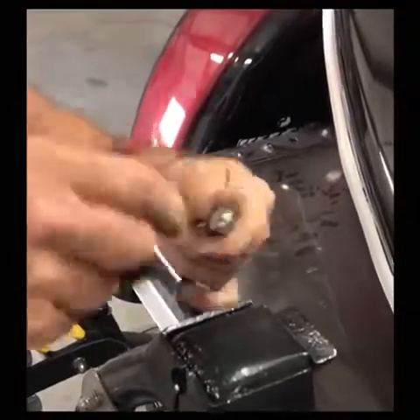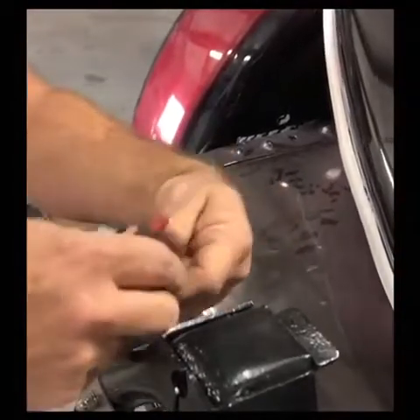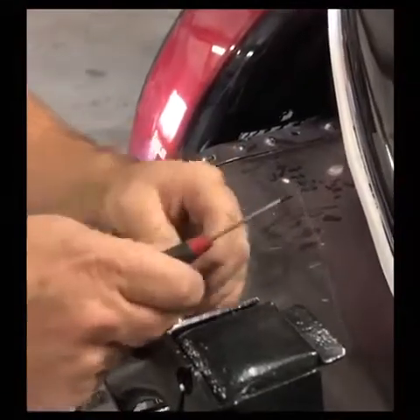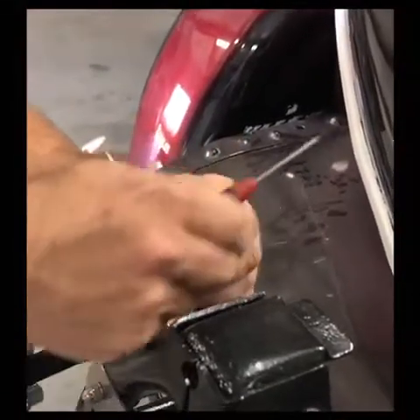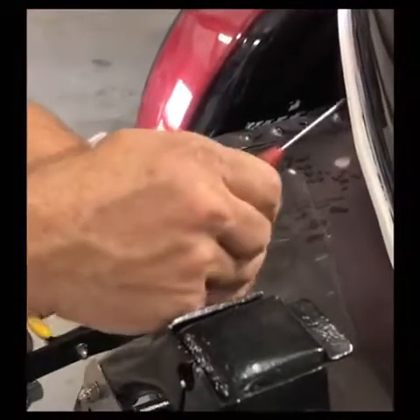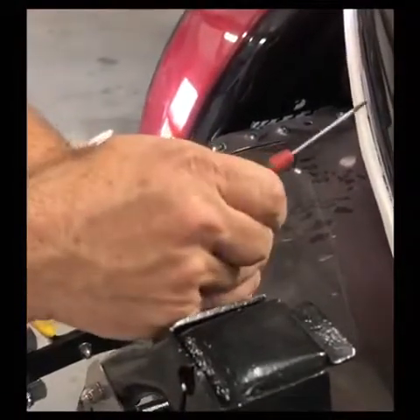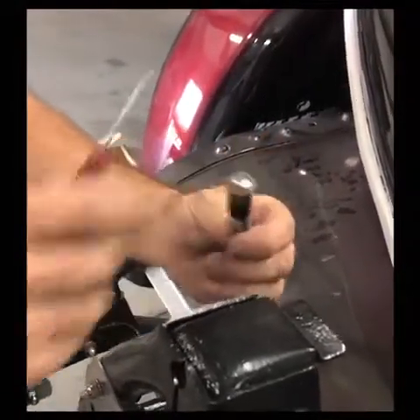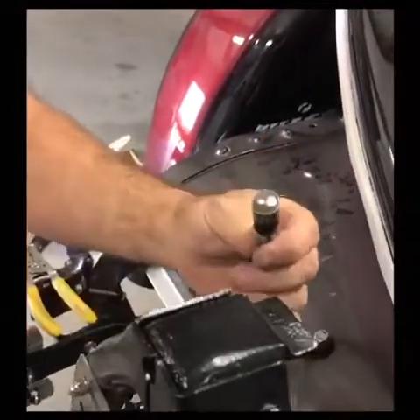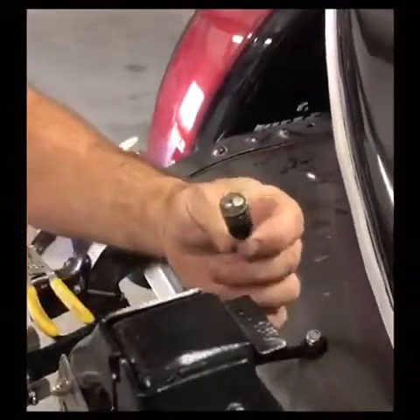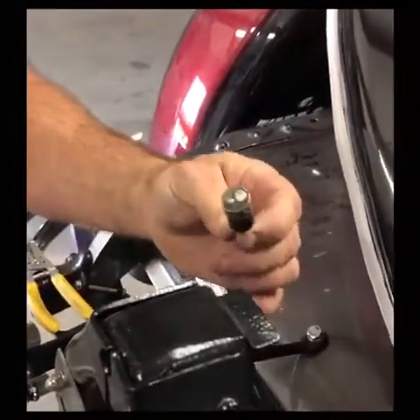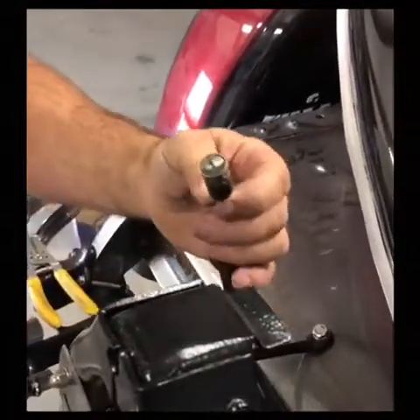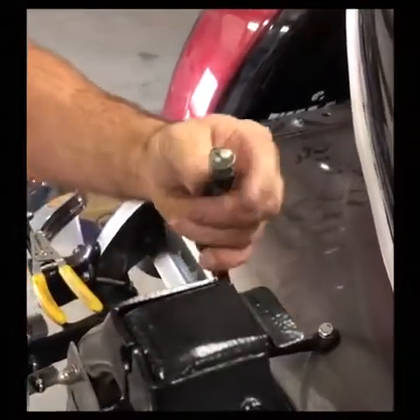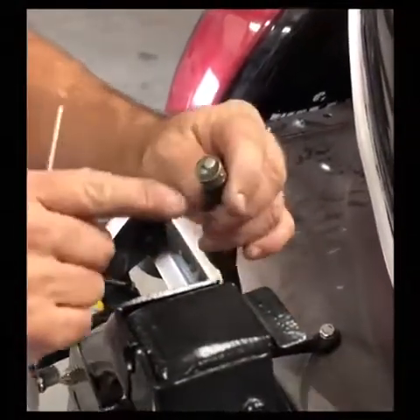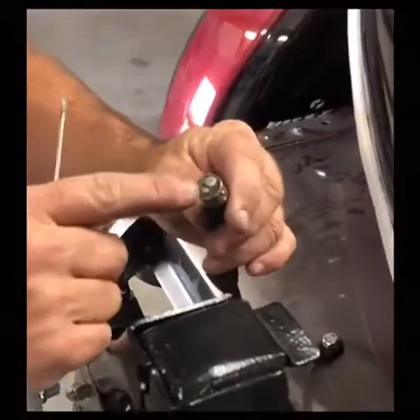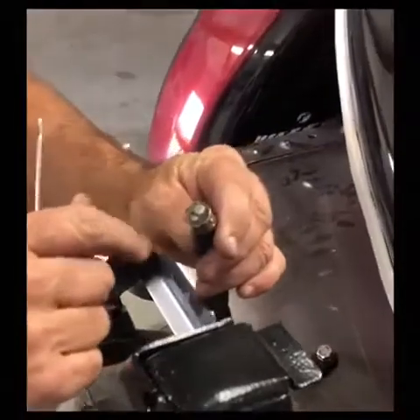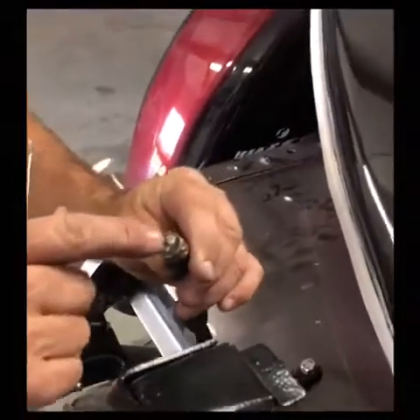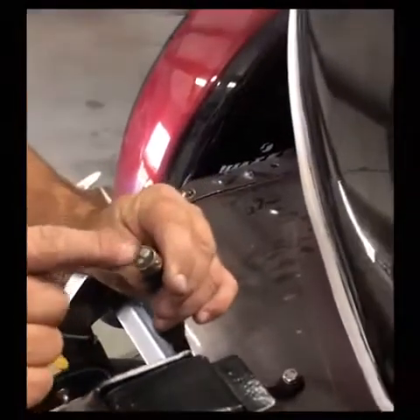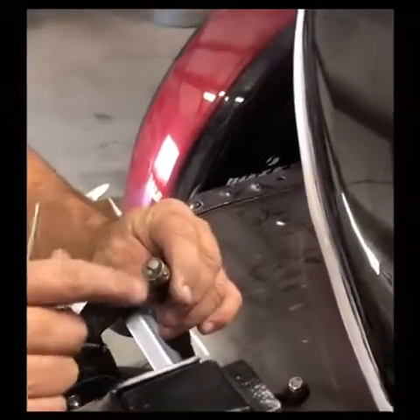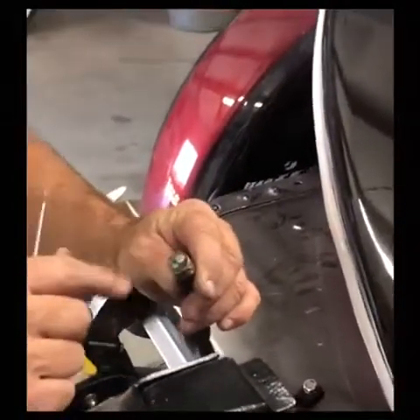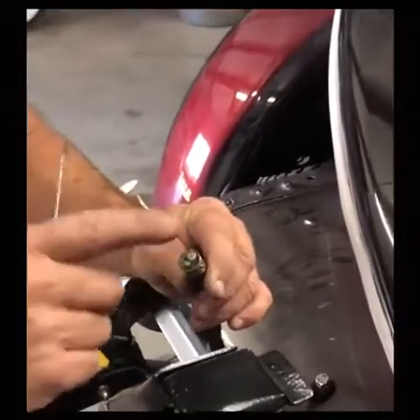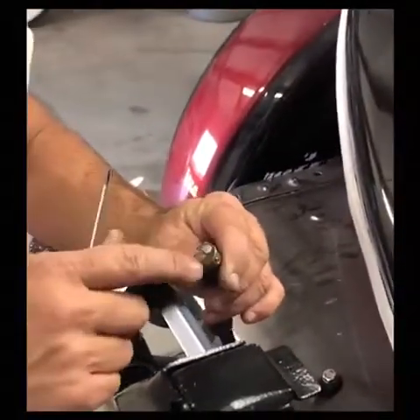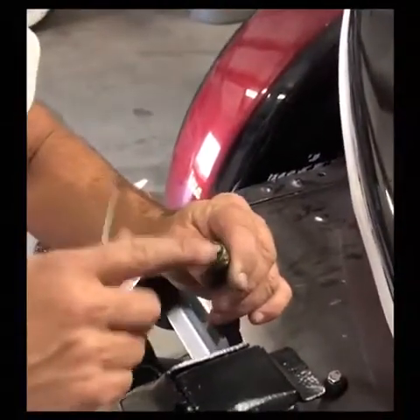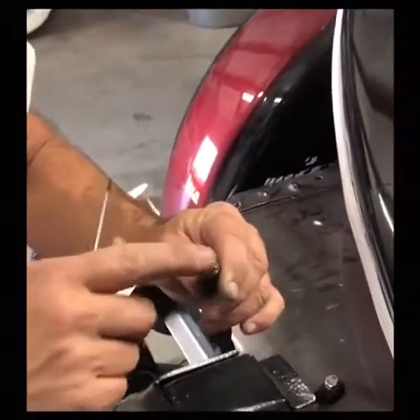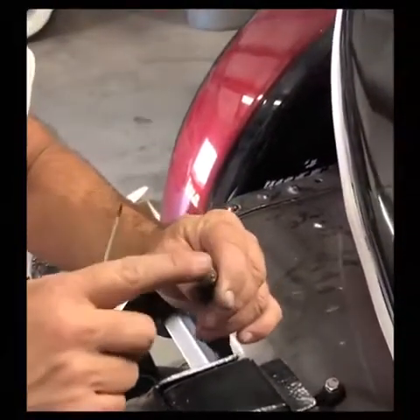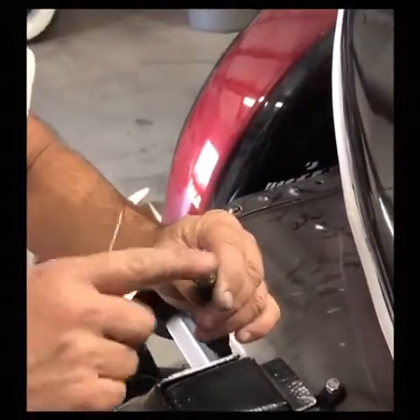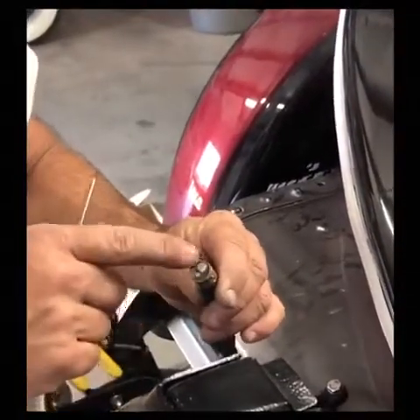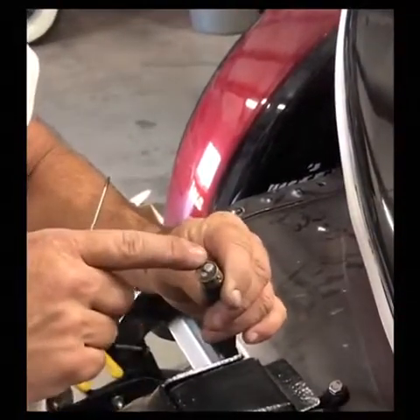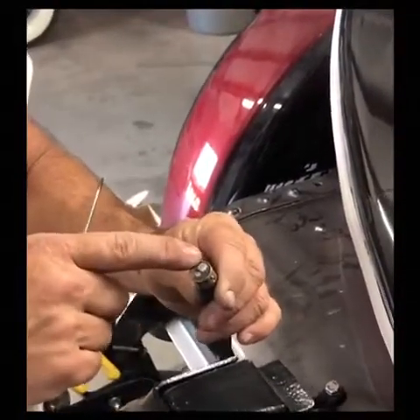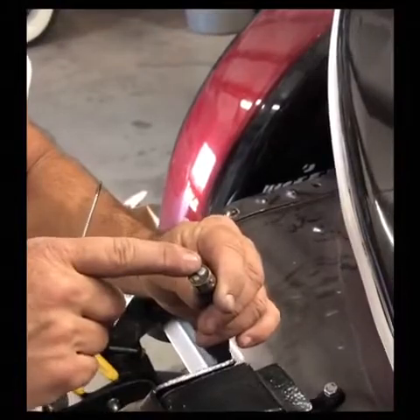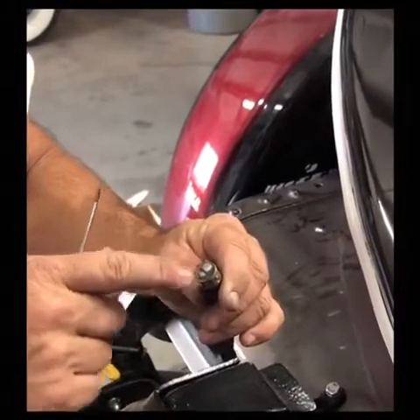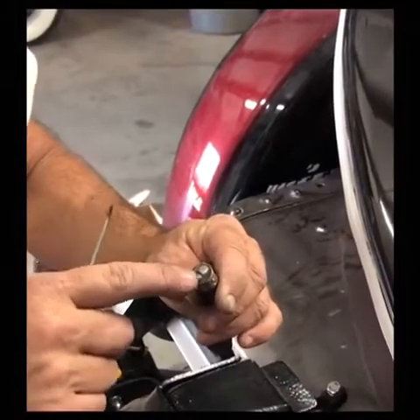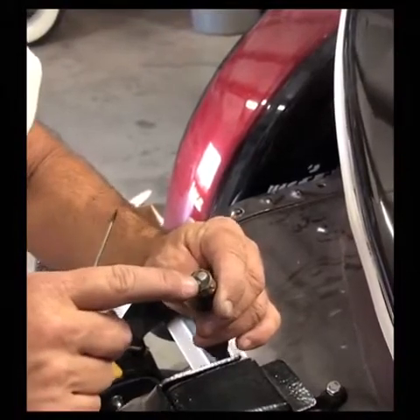See, this little screw holds two different circuits. I had to rework this, so that's why one's bigger than the other. But they work — one does one light, one does the brake light, and one does the running light.